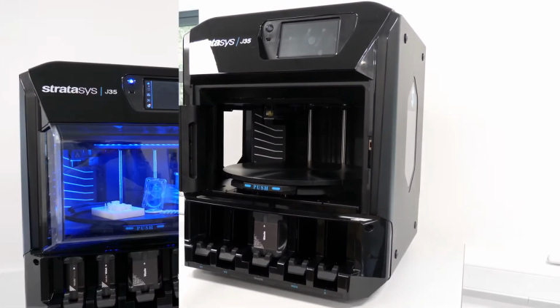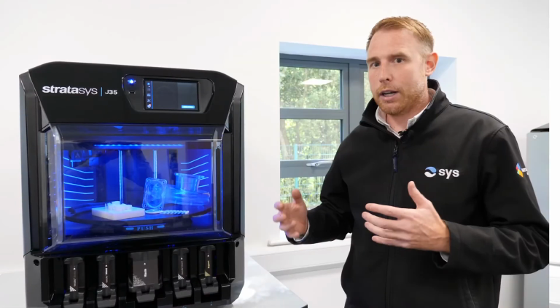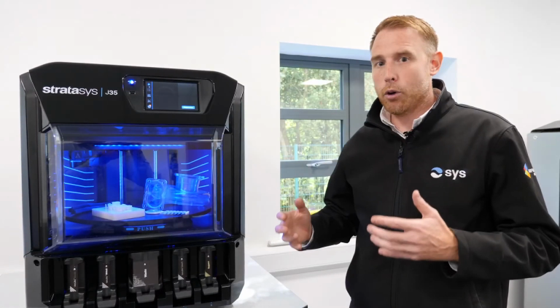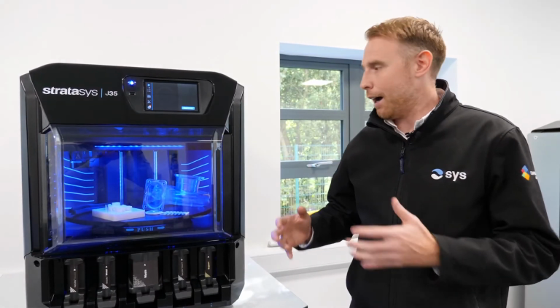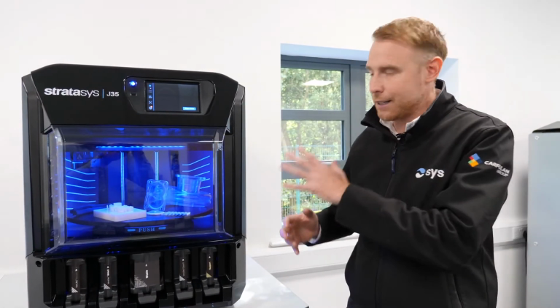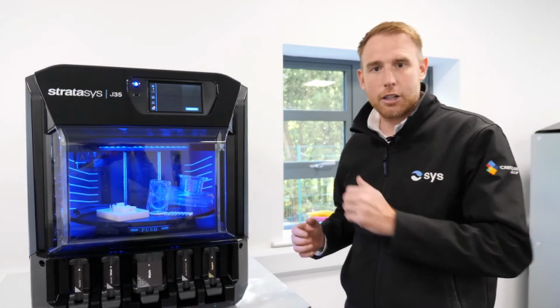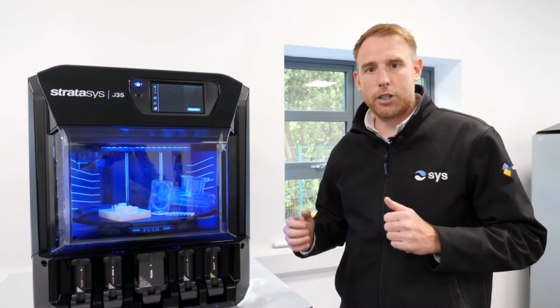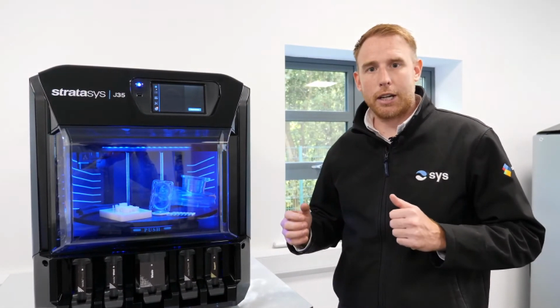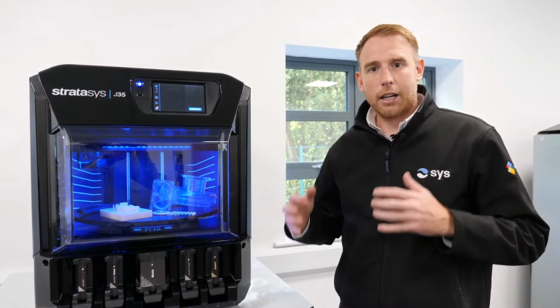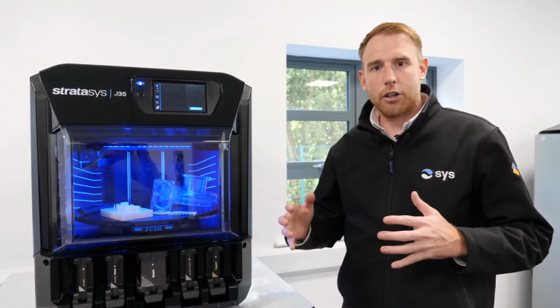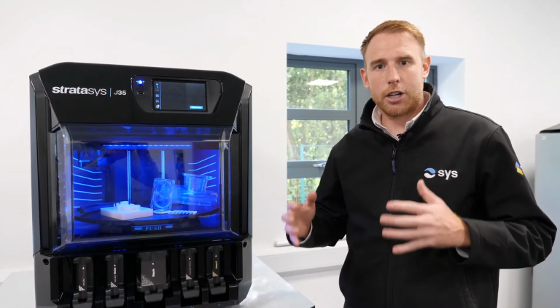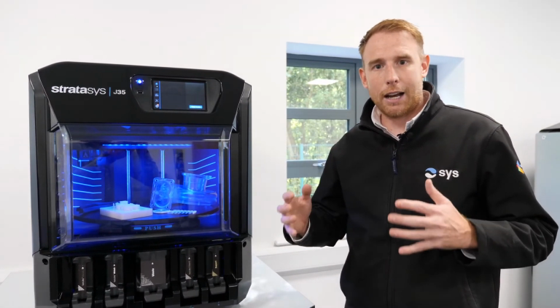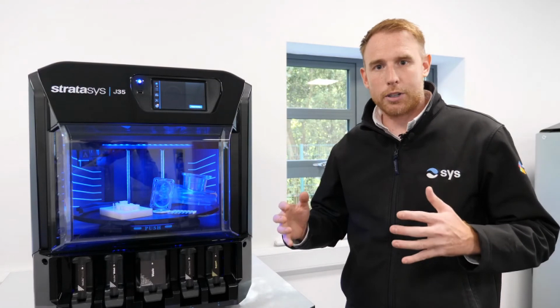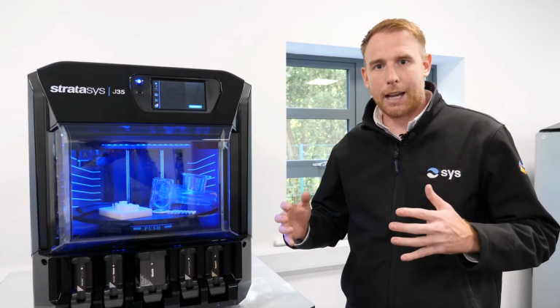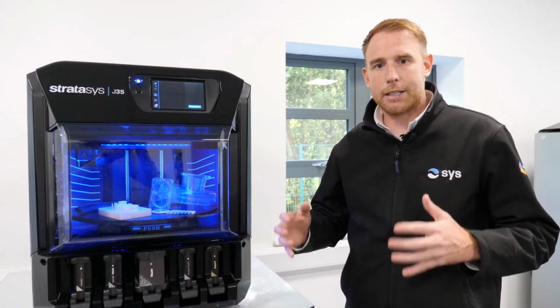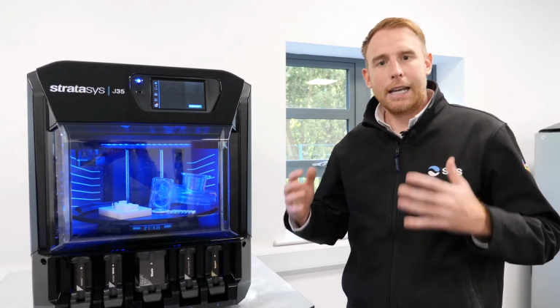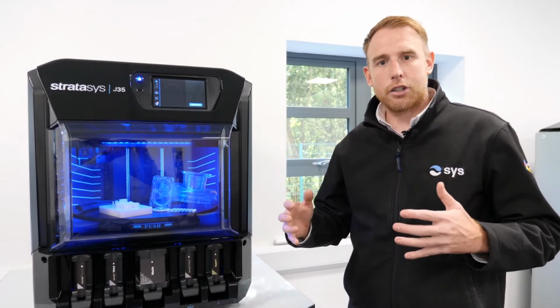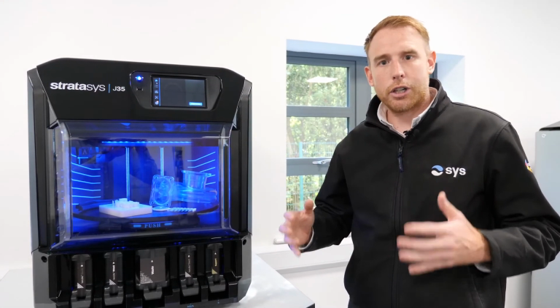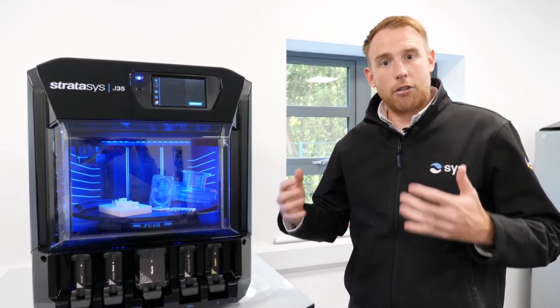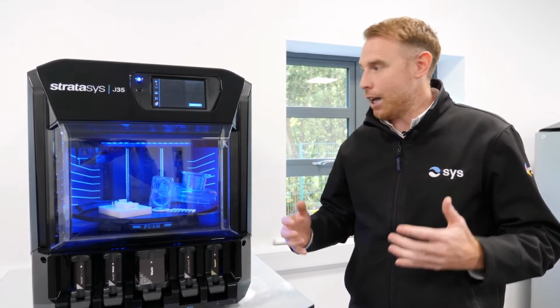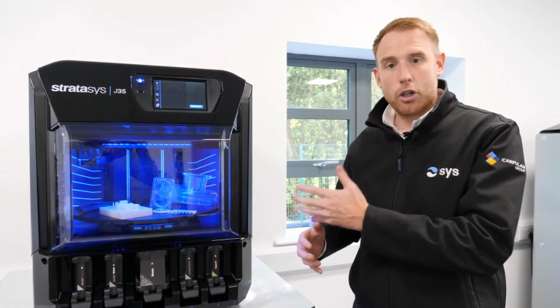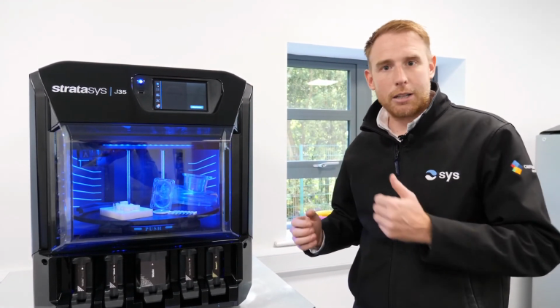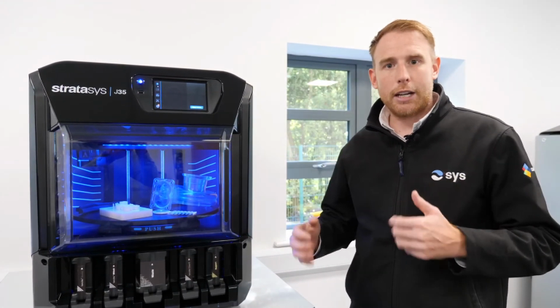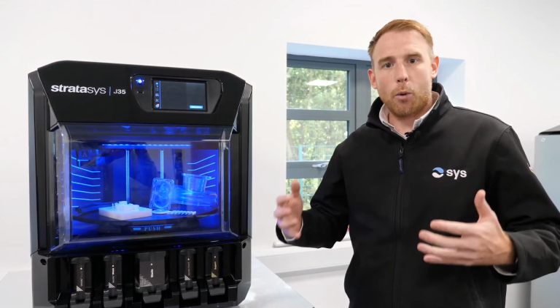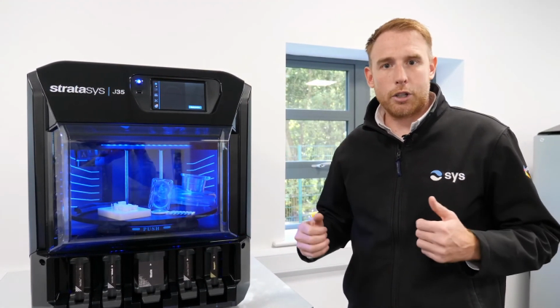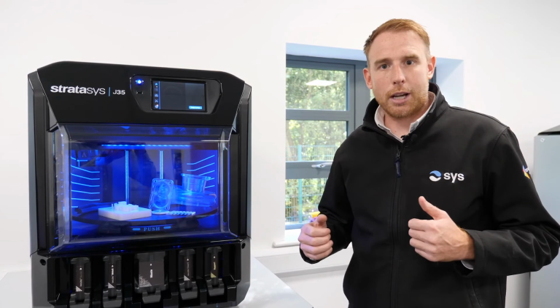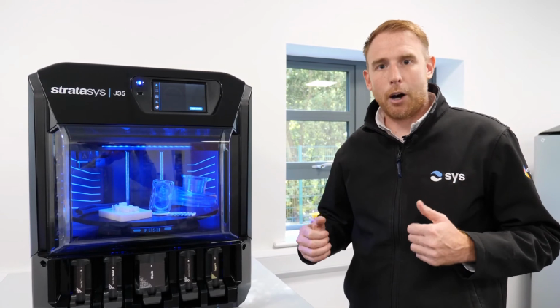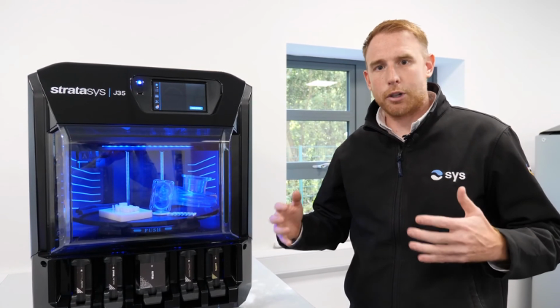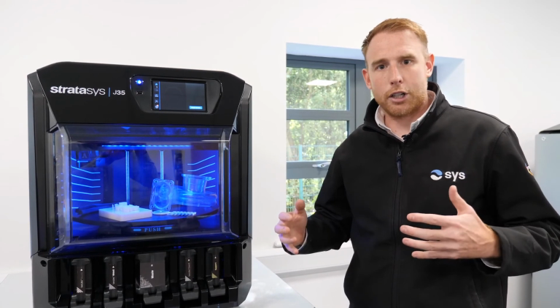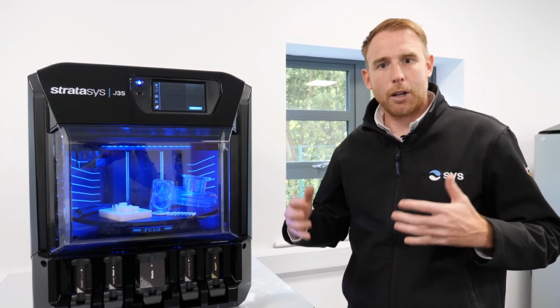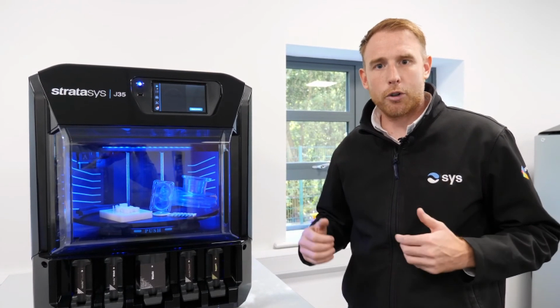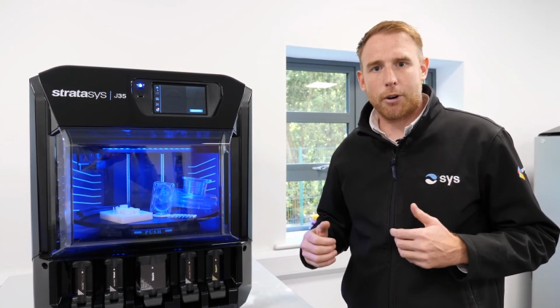If you want to hear more about how this fantastic new PolyJet machine can revolutionise your in-house prototyping capability, get in touch and arrange a demo. Come and see the machine, or we can produce you a sample part absolutely free of charge. Look forward to hearing from you.